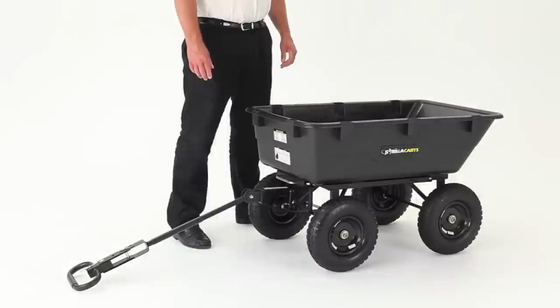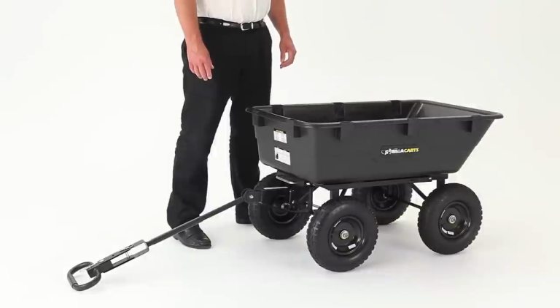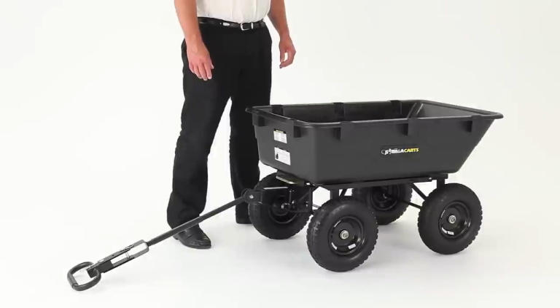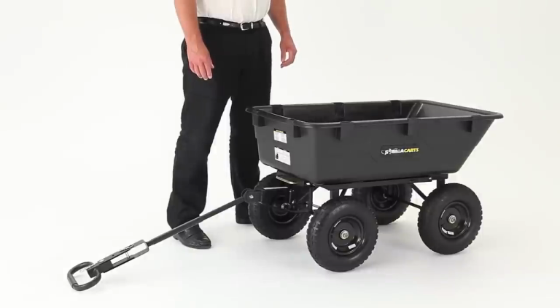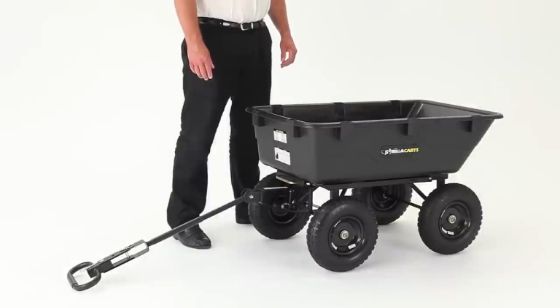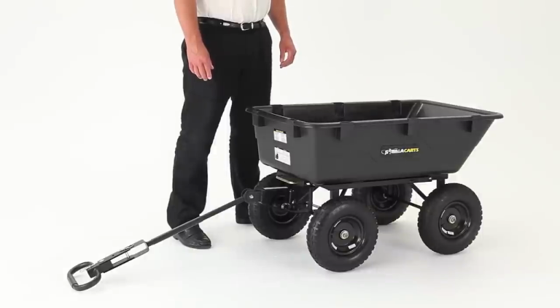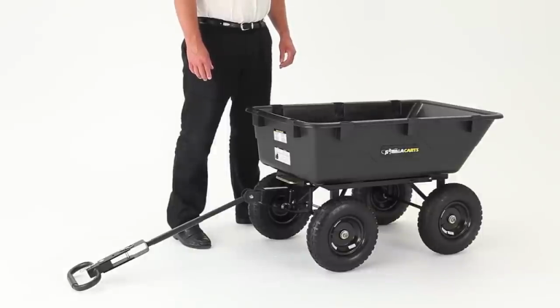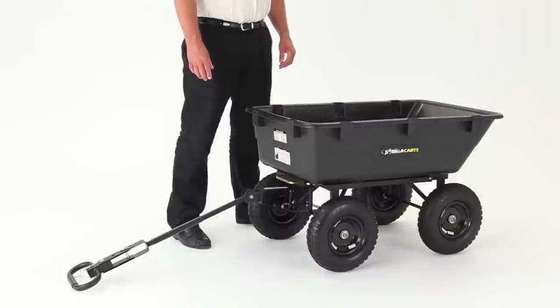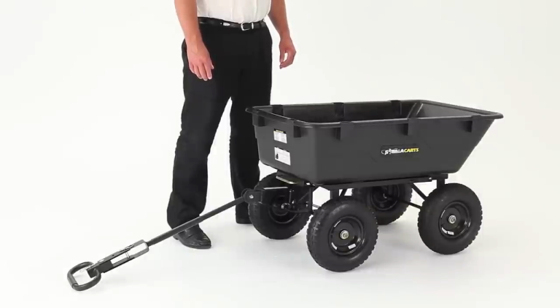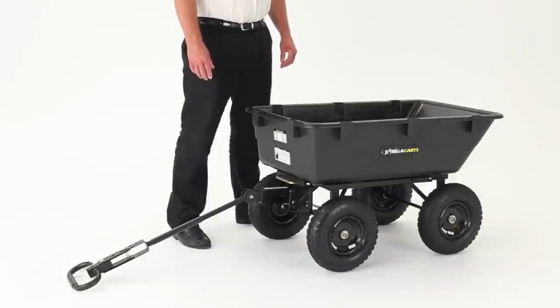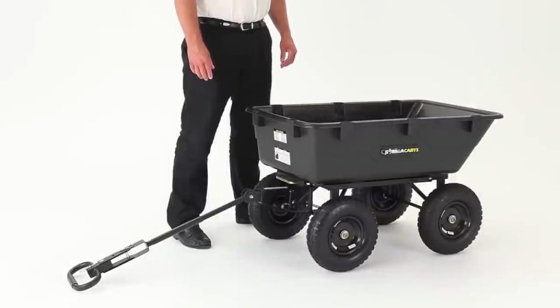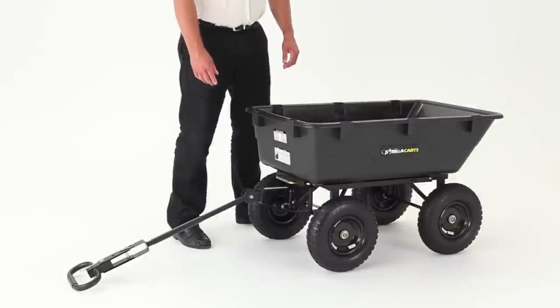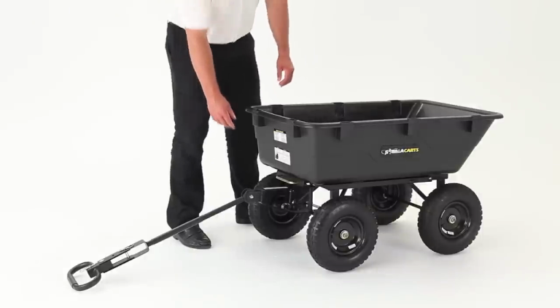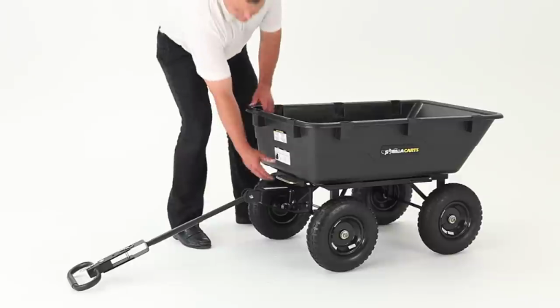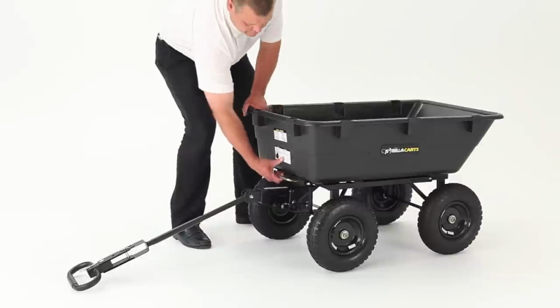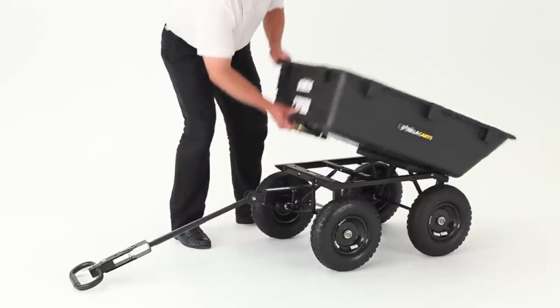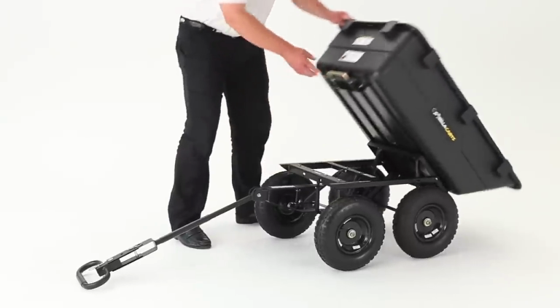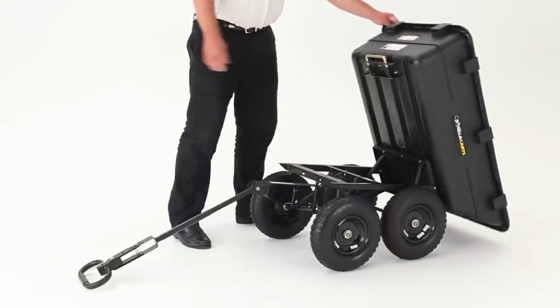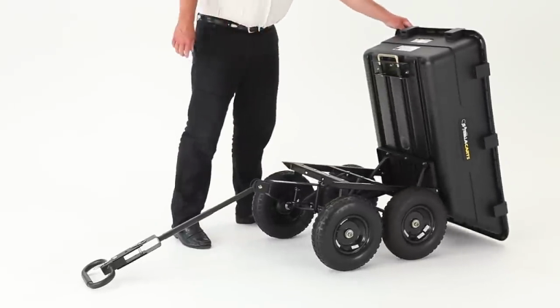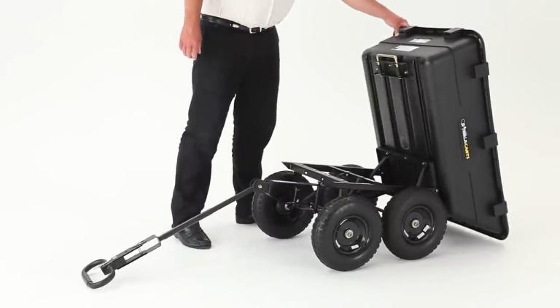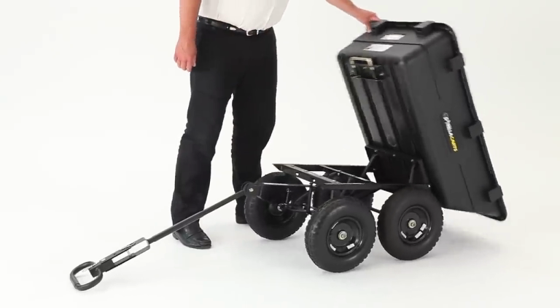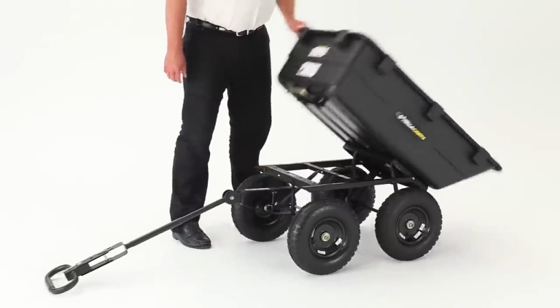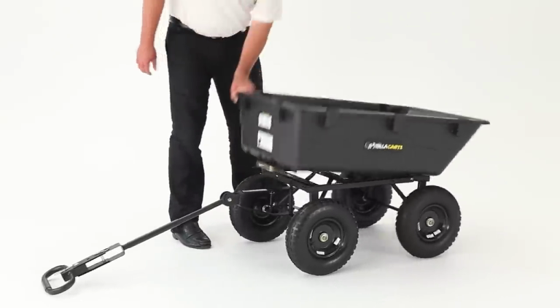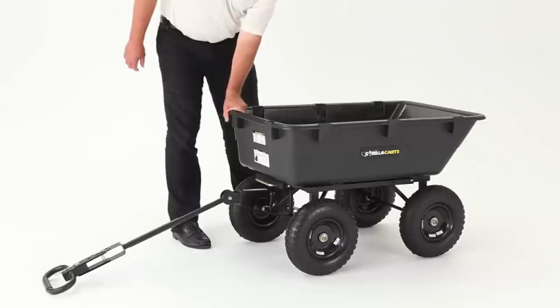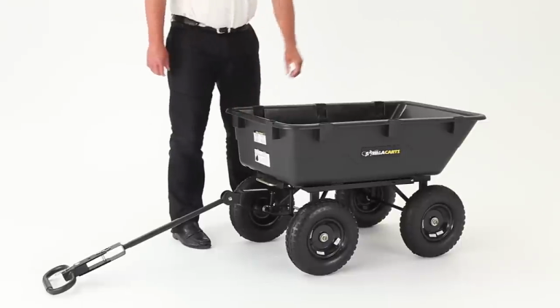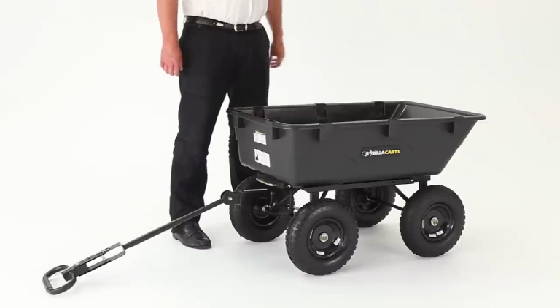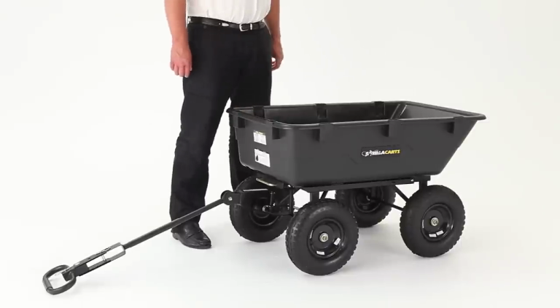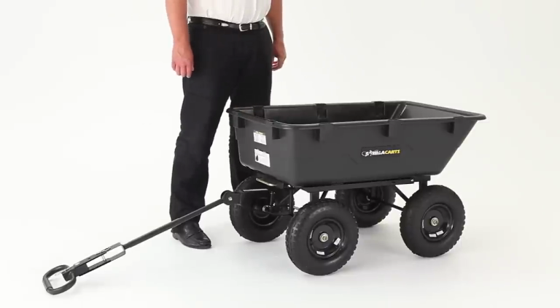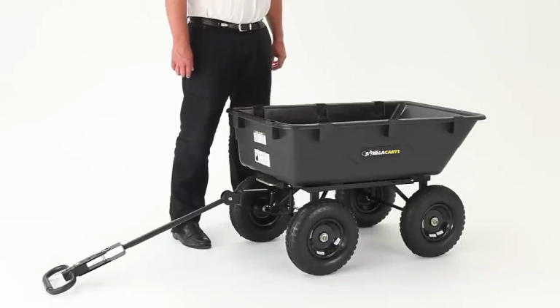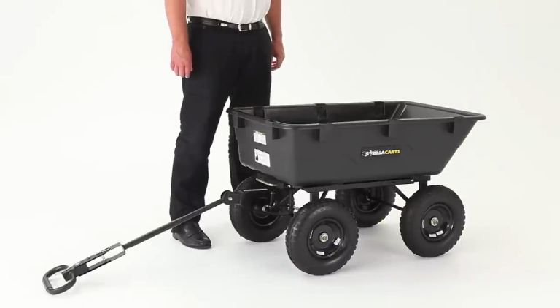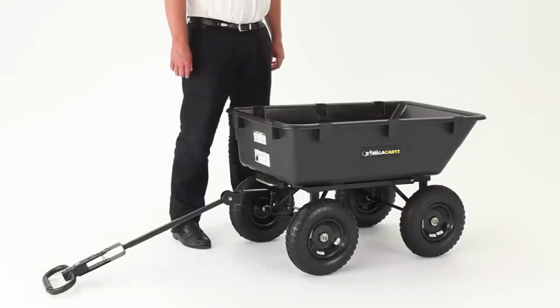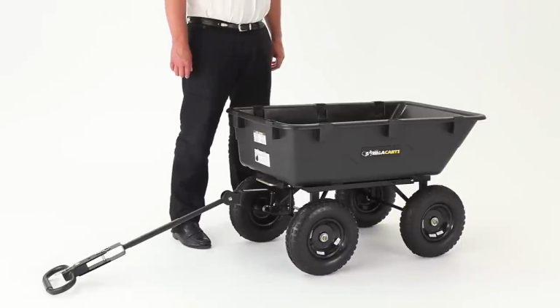To use the dumping feature, pull back on the dump lock and lift to dump the contents of the cart. To return the cart to its closed position, simply tilt the cart back down and the lock will automatically engage.